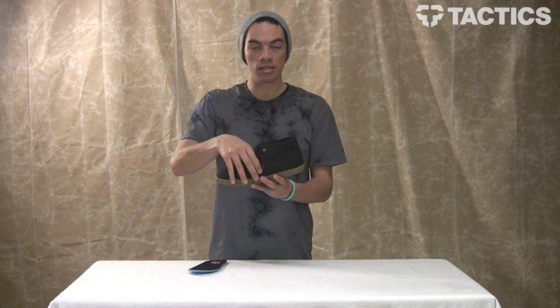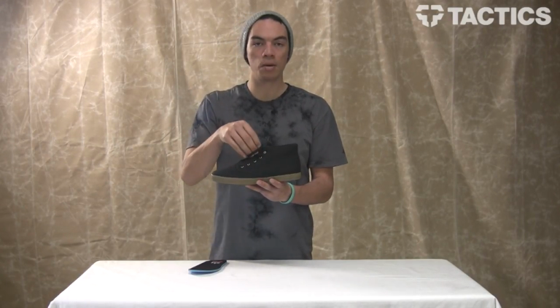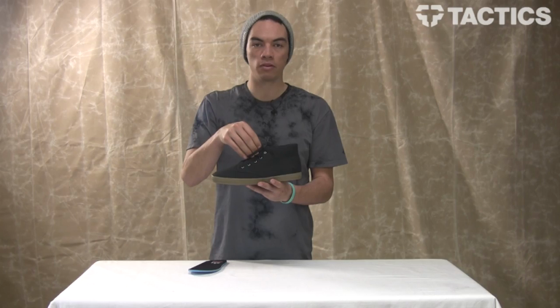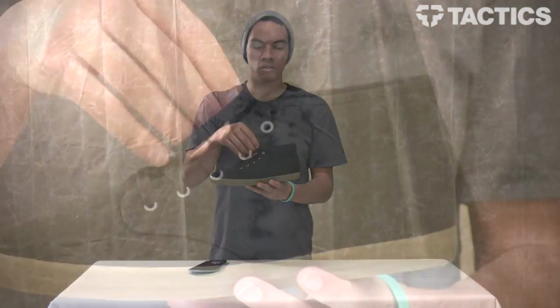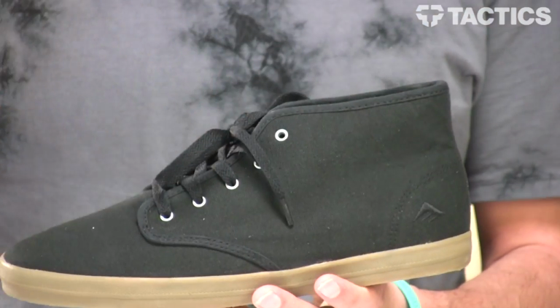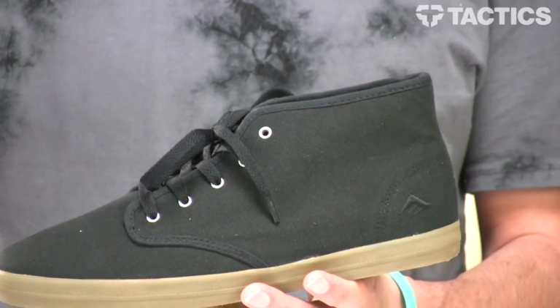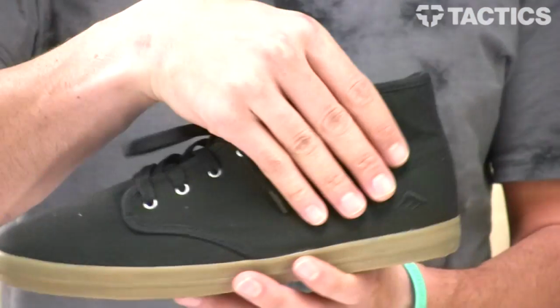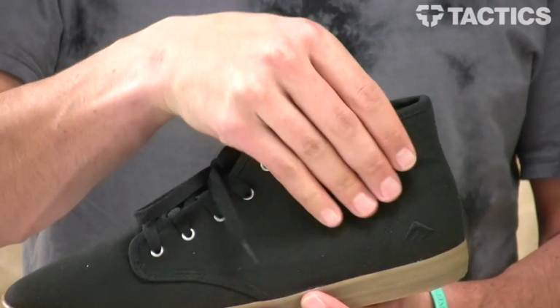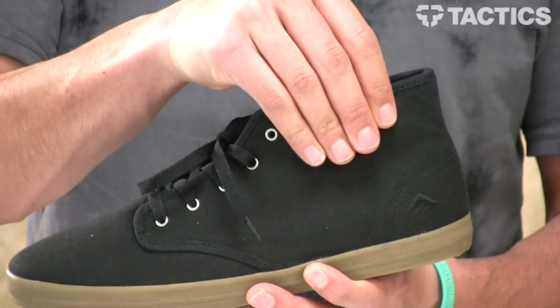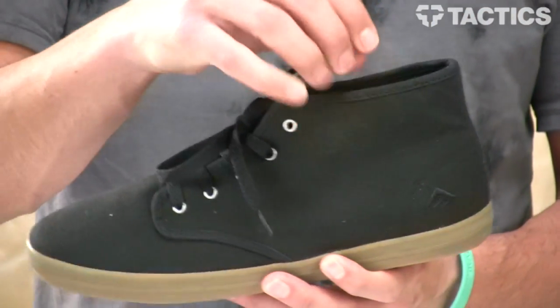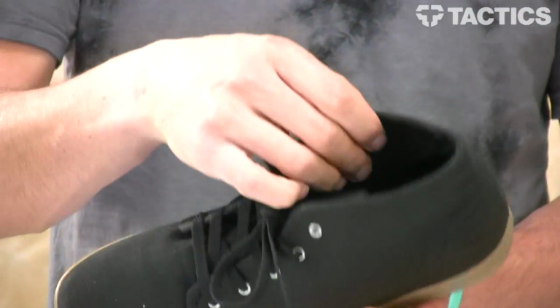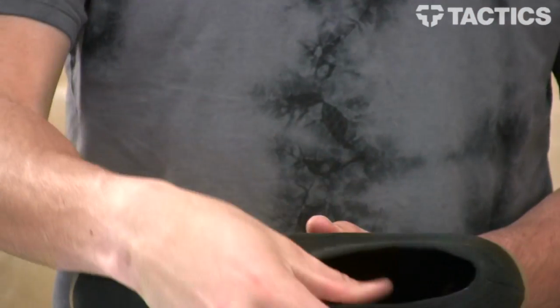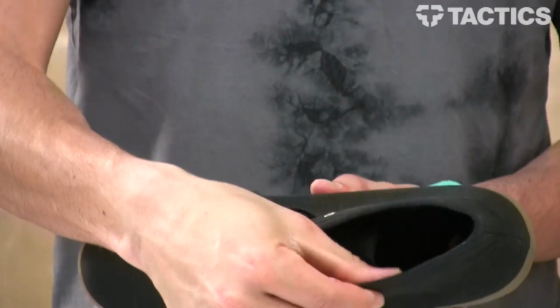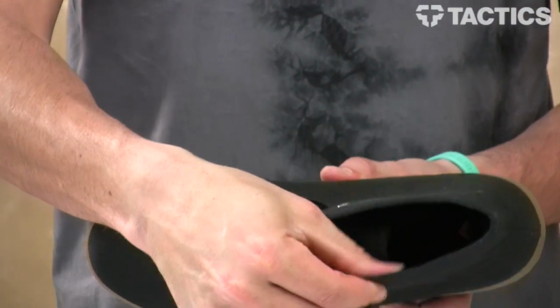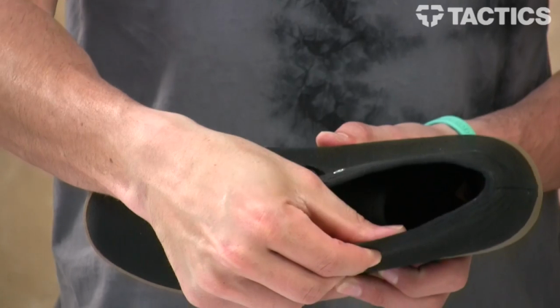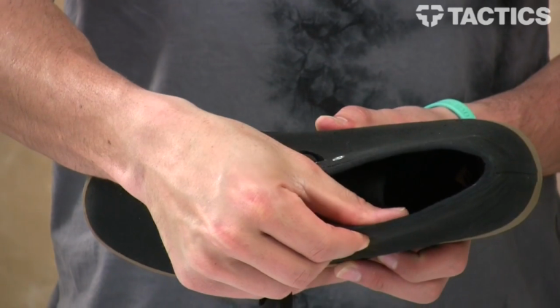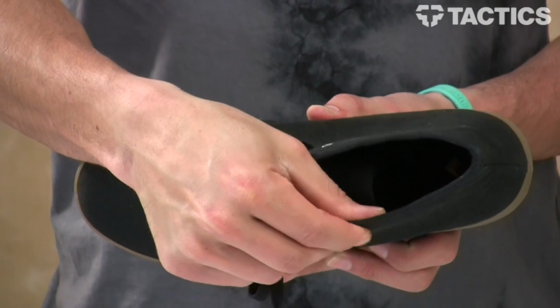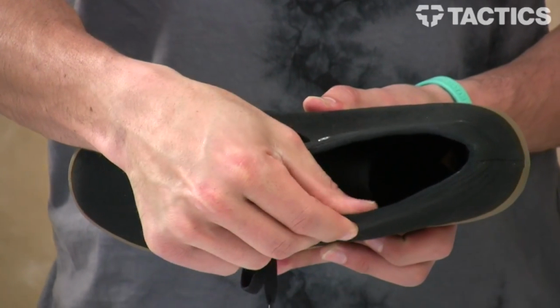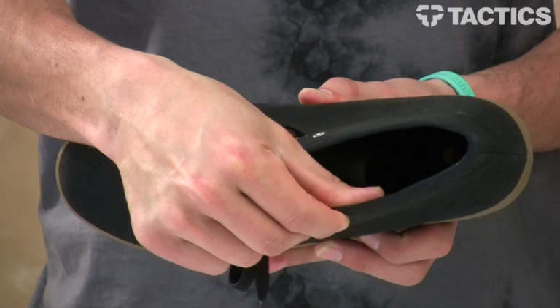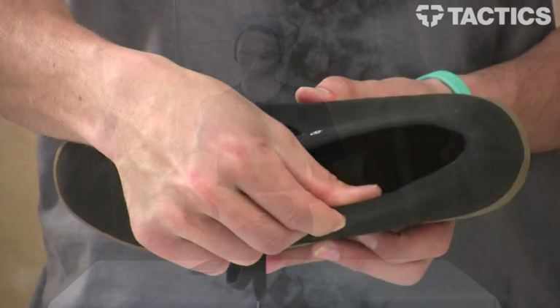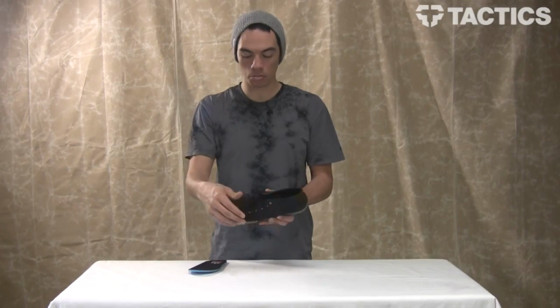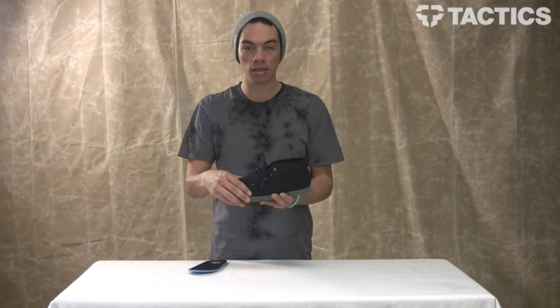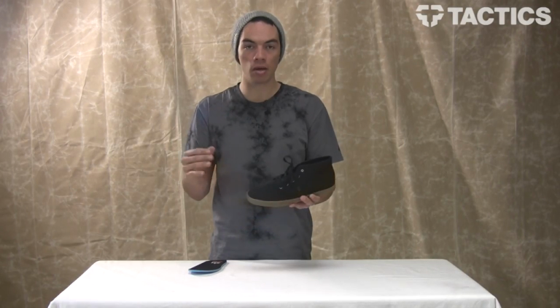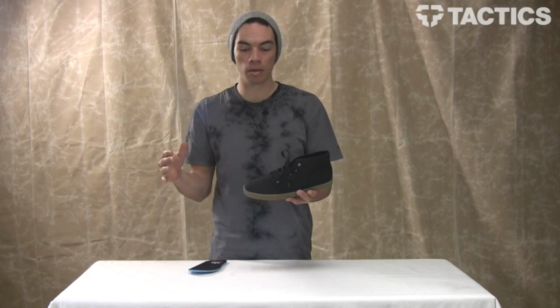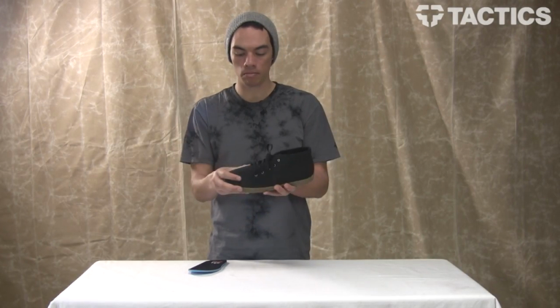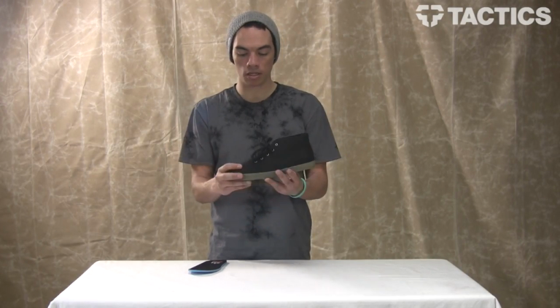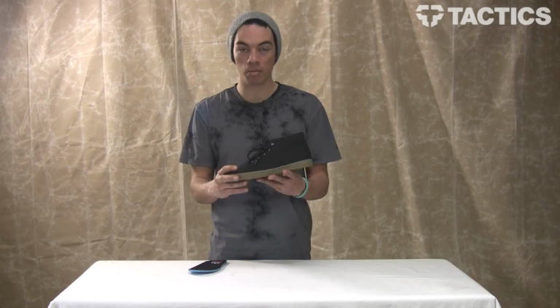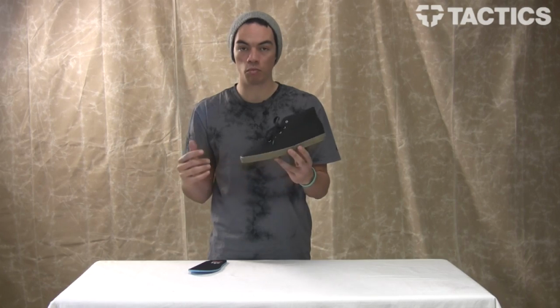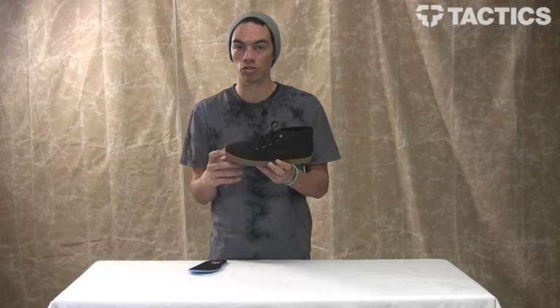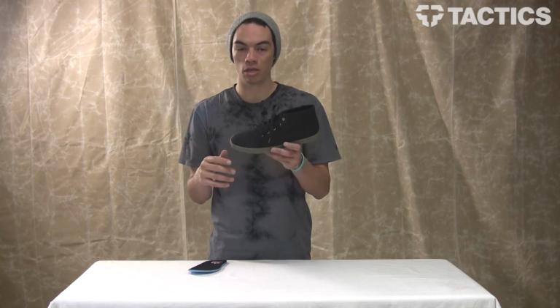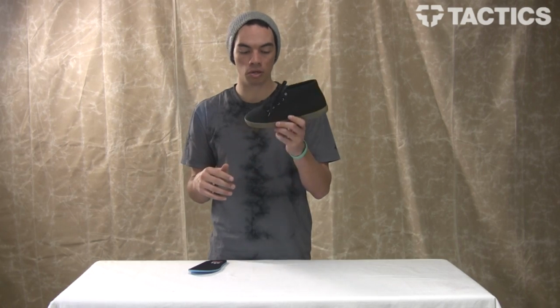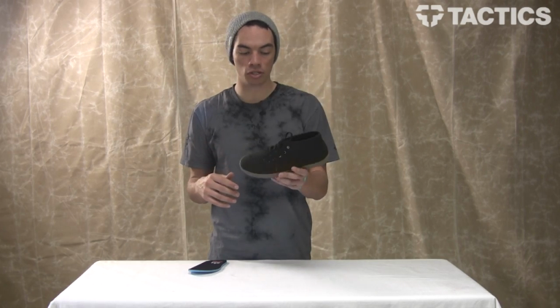Sitting on top of that vulcanized outsole, you've got canvas or suede uppers. They're just super thin — not a lot of padding. You could probably skate them, but I wouldn't recommend them because Emerica makes way better shoes. Great for chilling though.